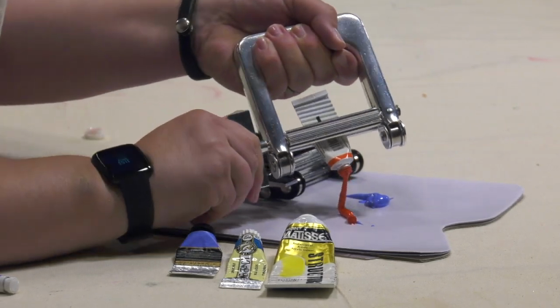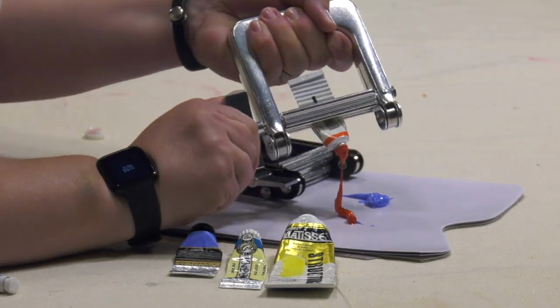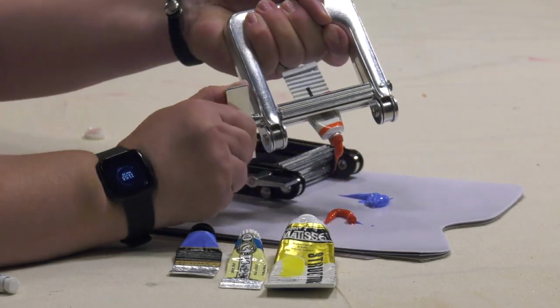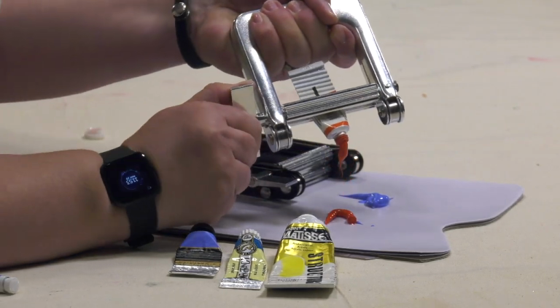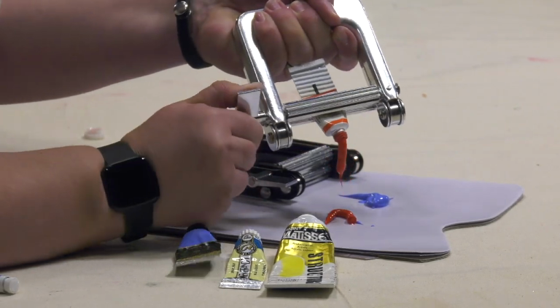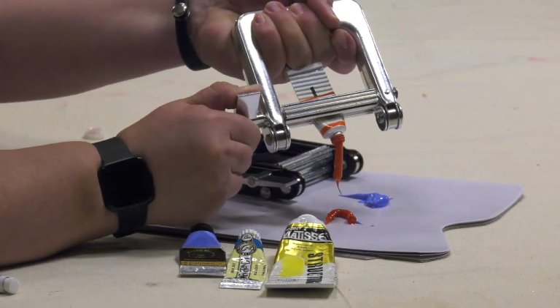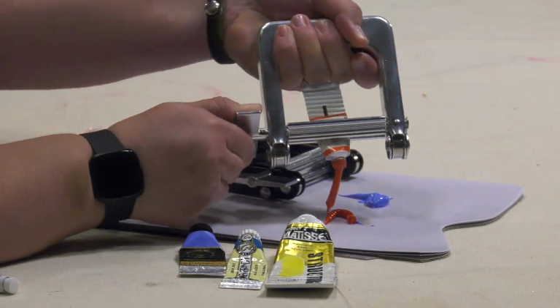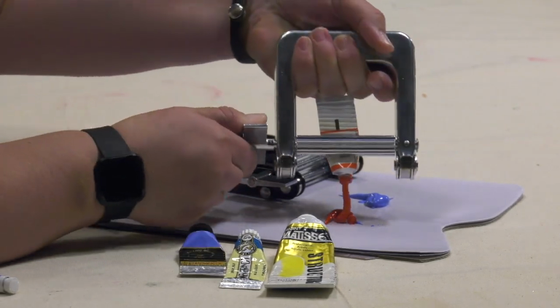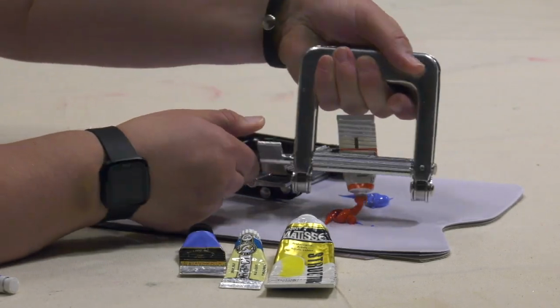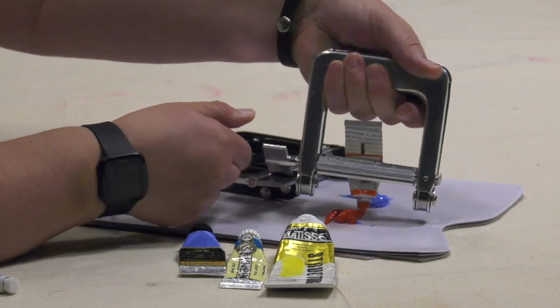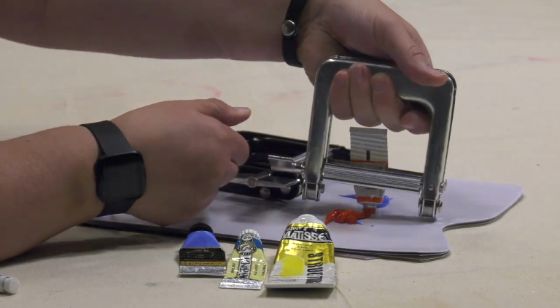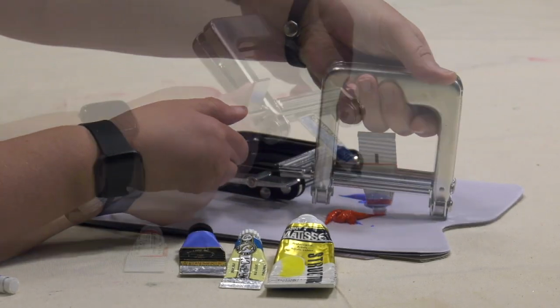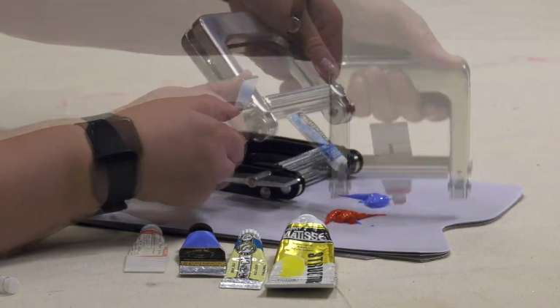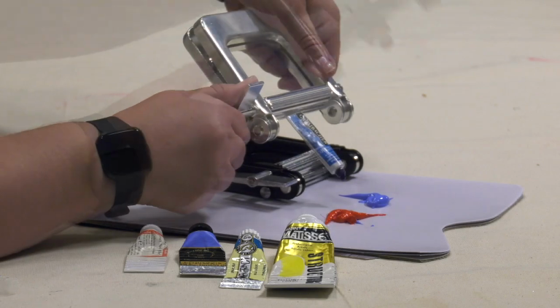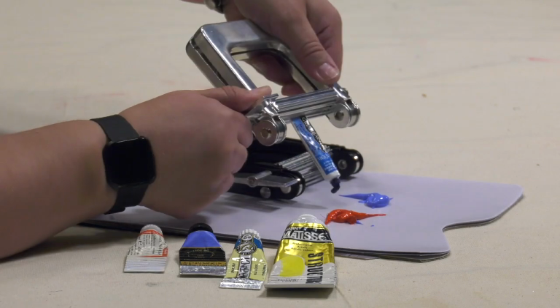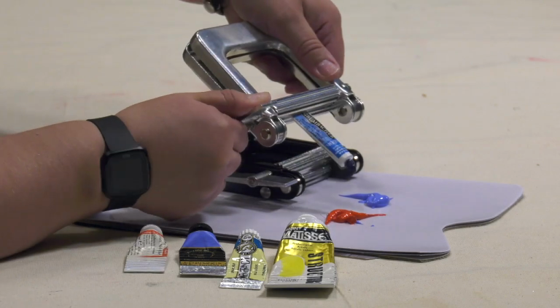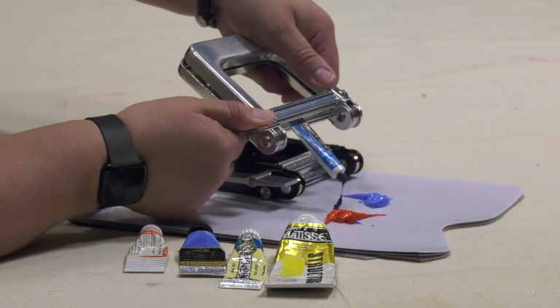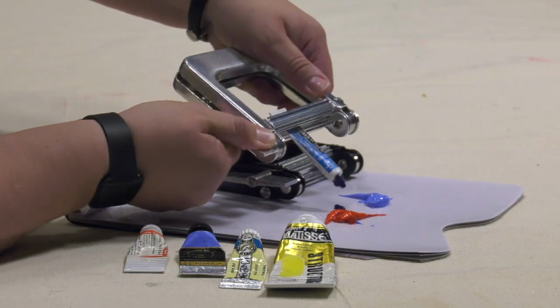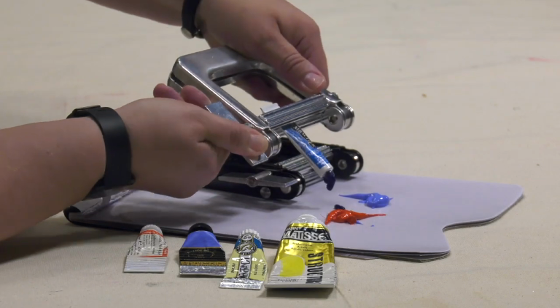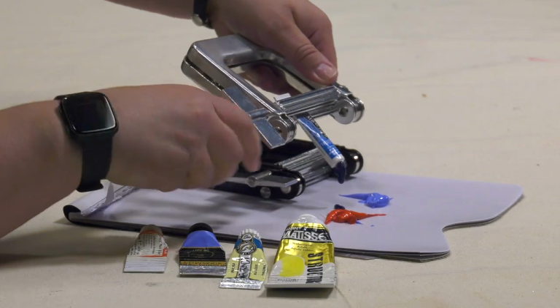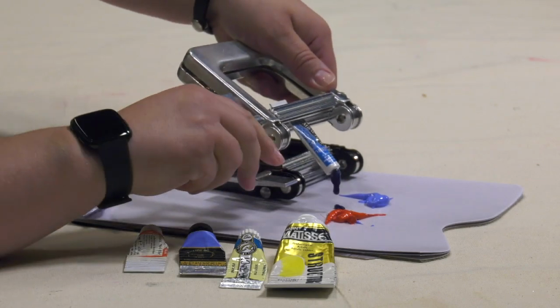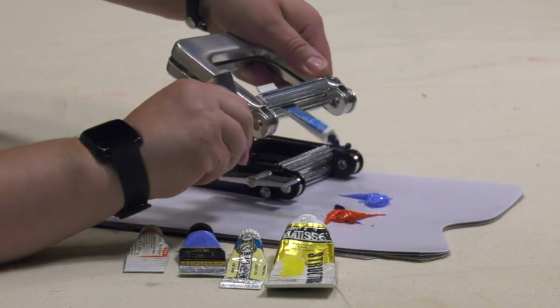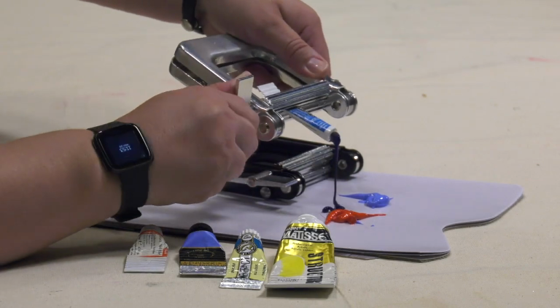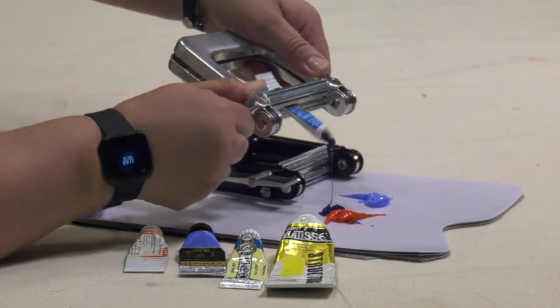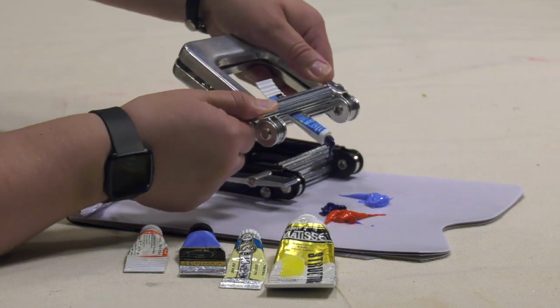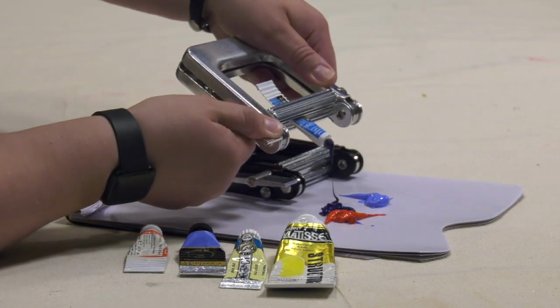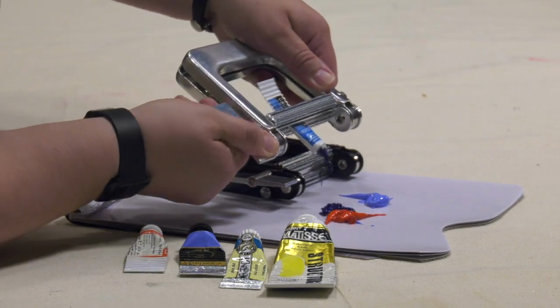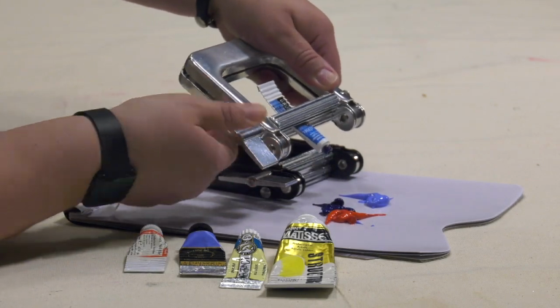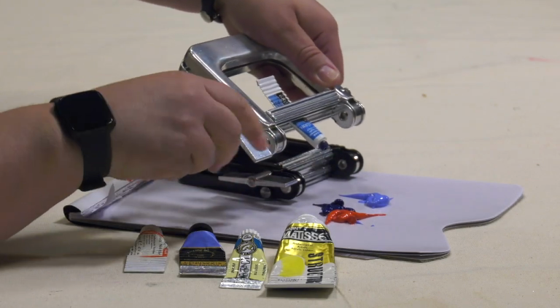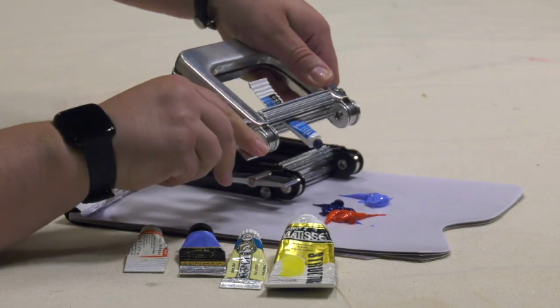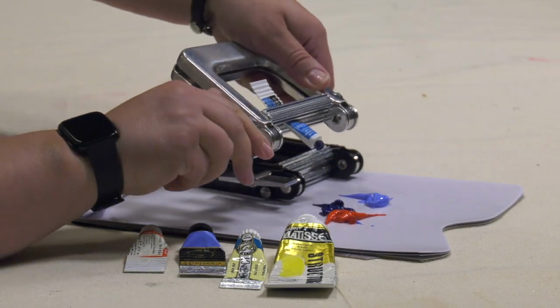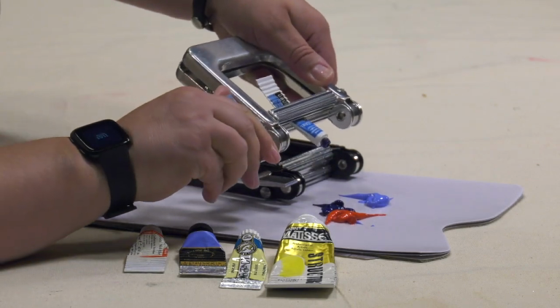Insert up to a 225ml-sized tube into the durable aluminum alloy Save It Rollers and twist the easy grip handle to remove paint. It's that easy.